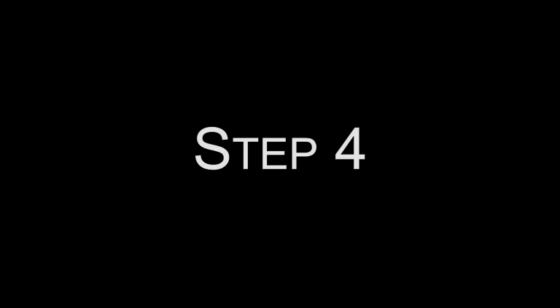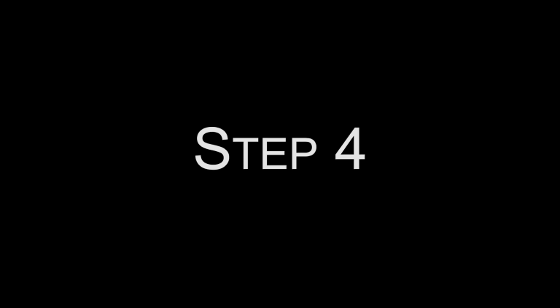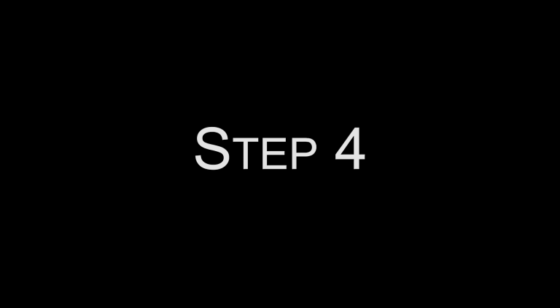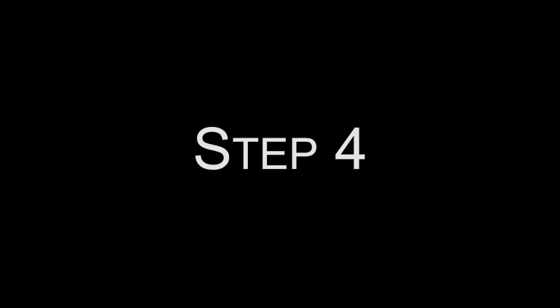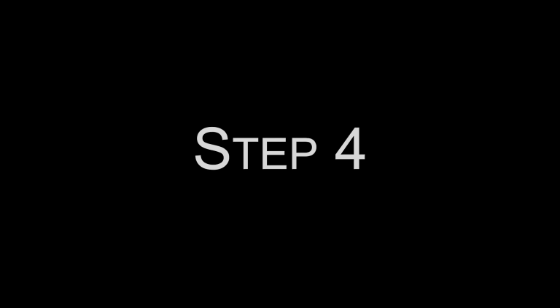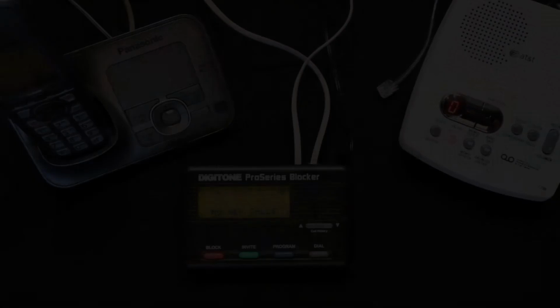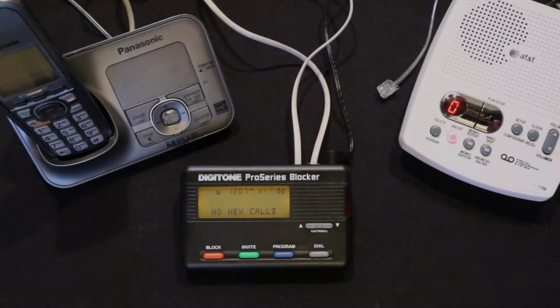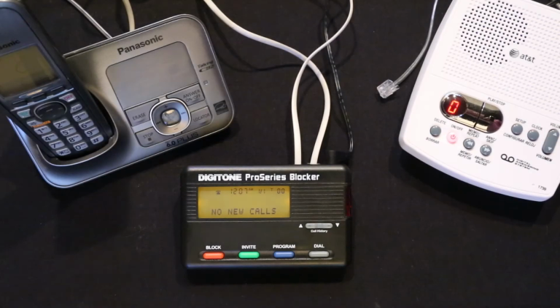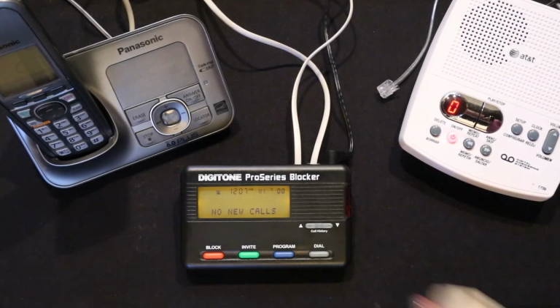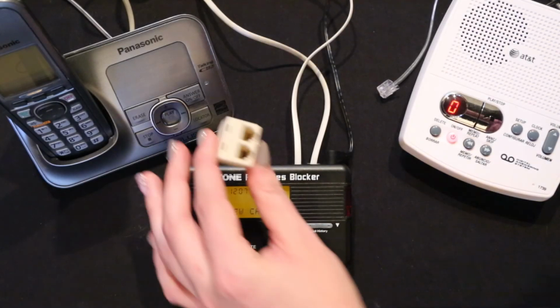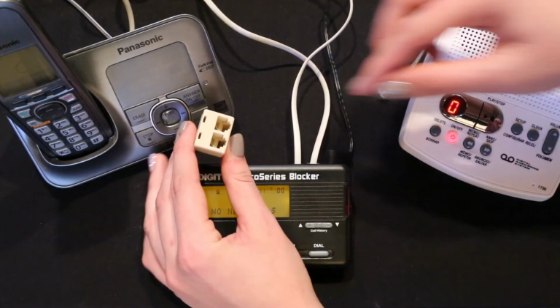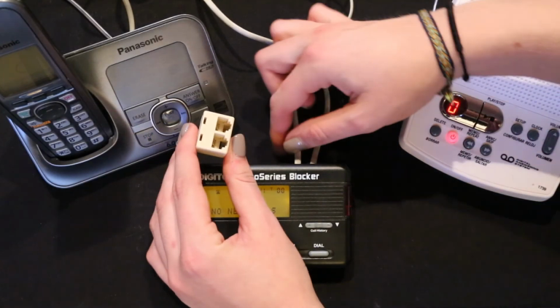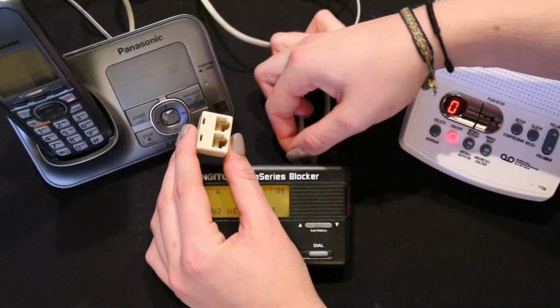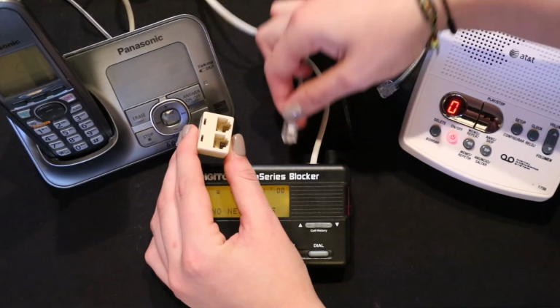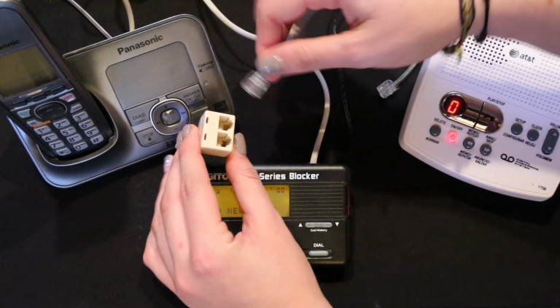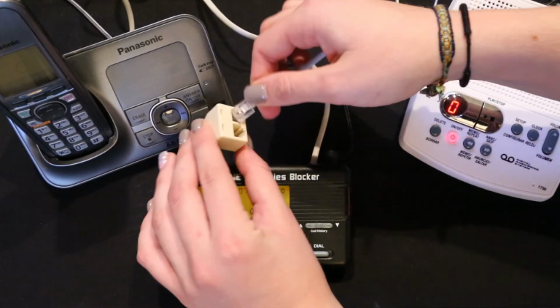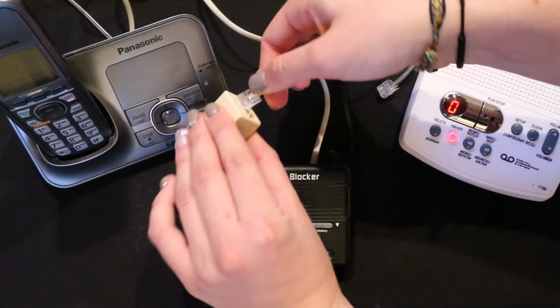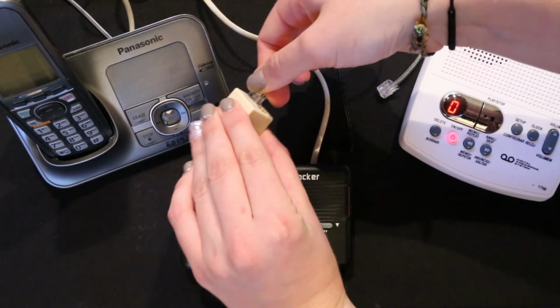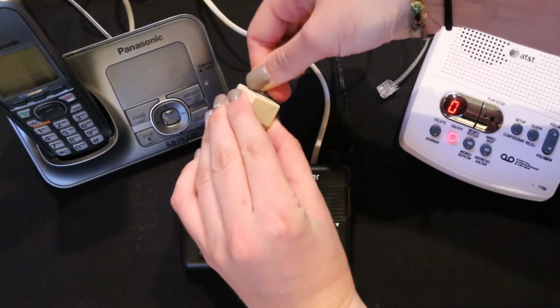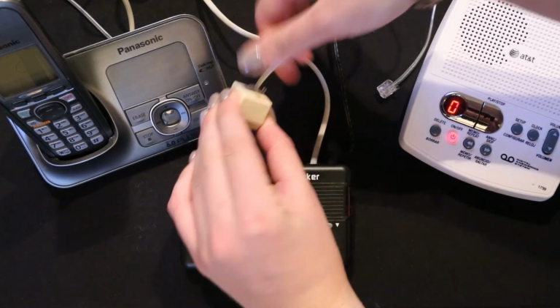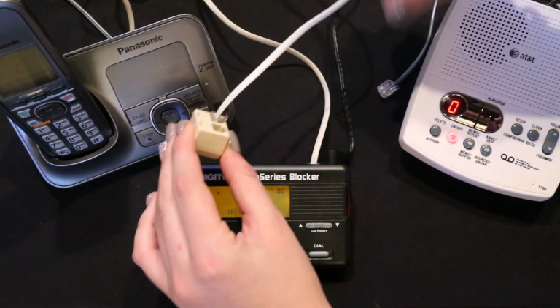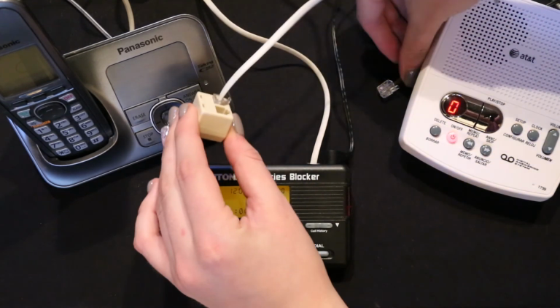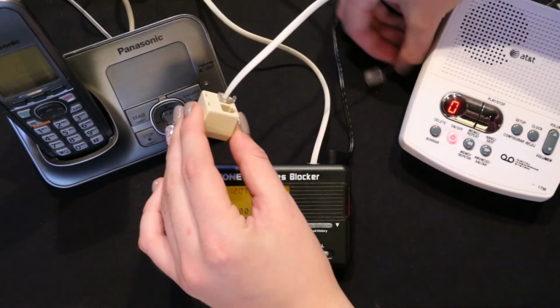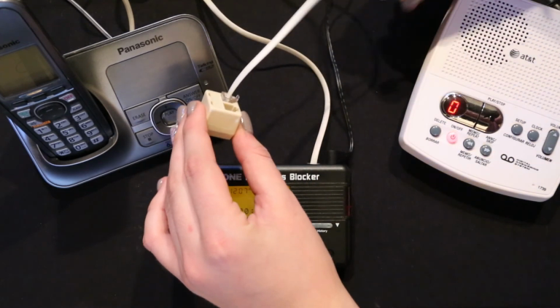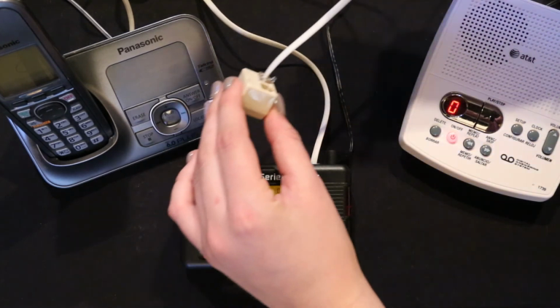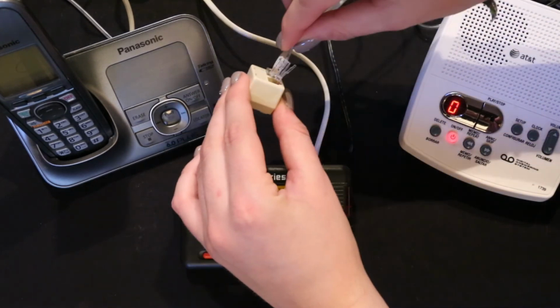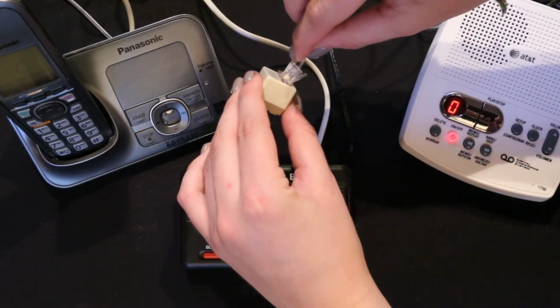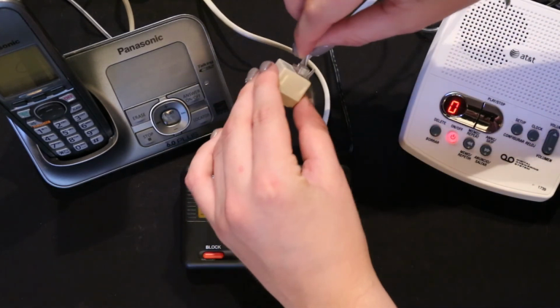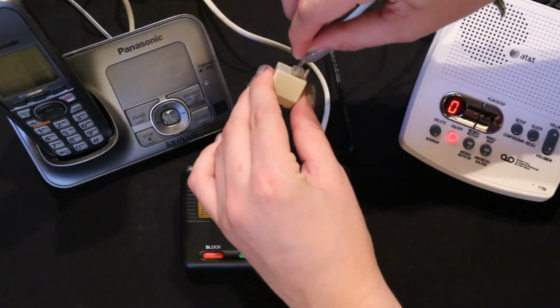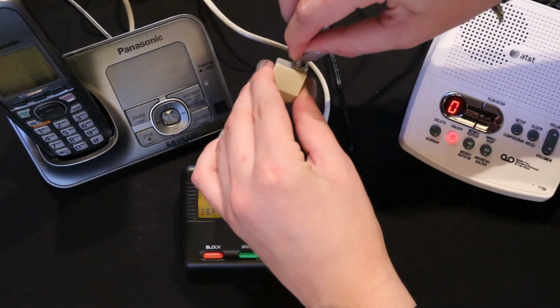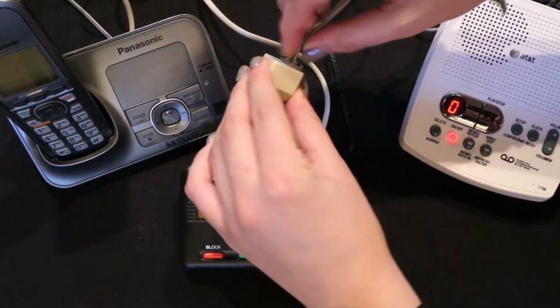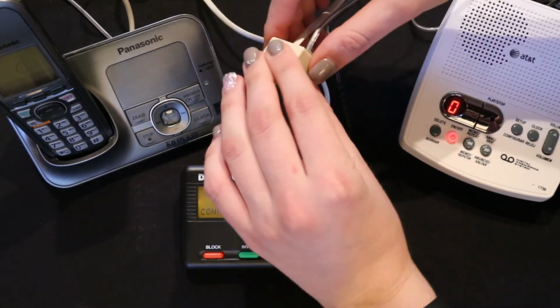Step 4. Option: for when using select mode, or OPX enabled calls, connect a duplex jack to an answering machine, or to any phone wall plate,